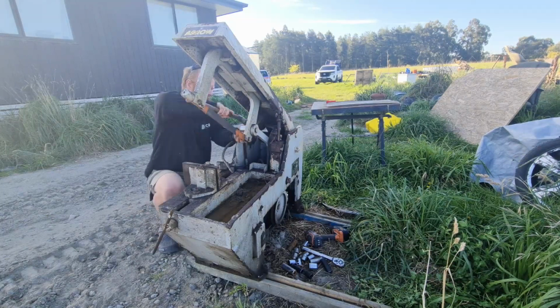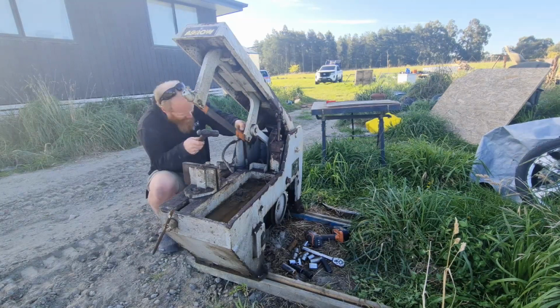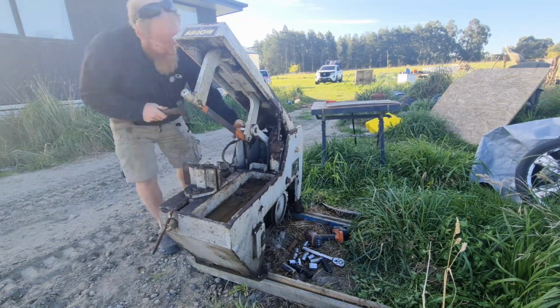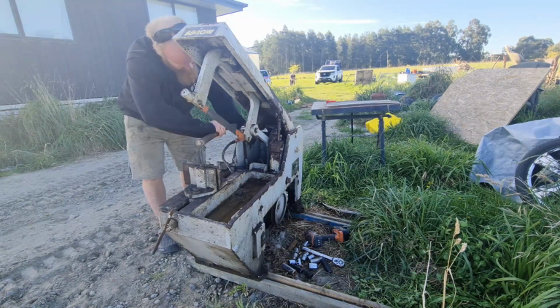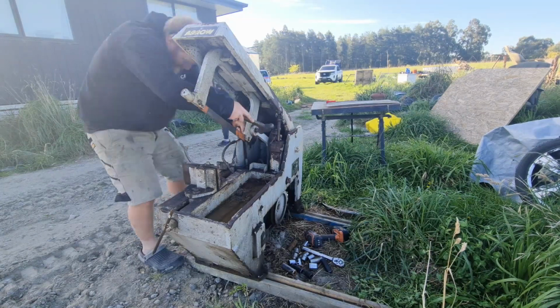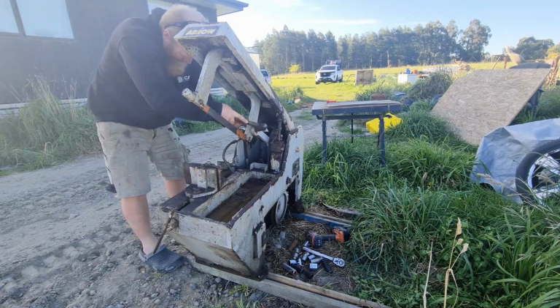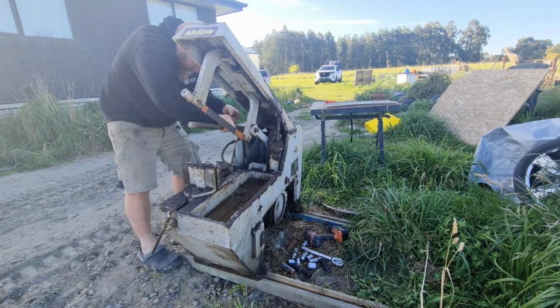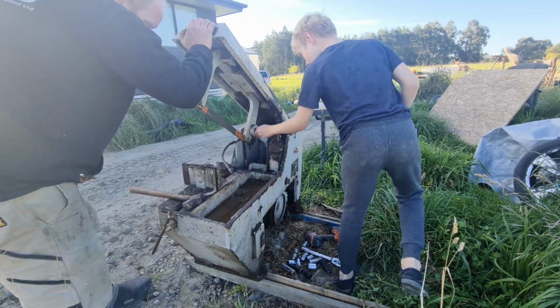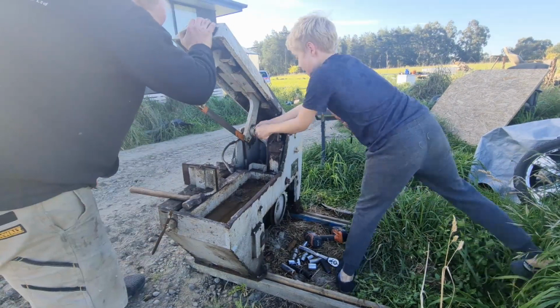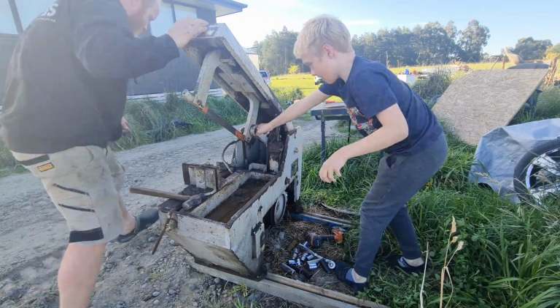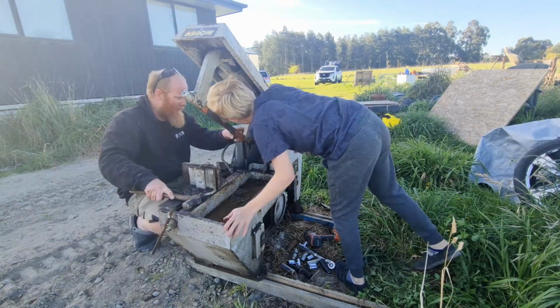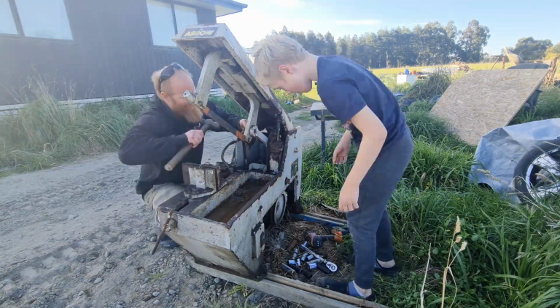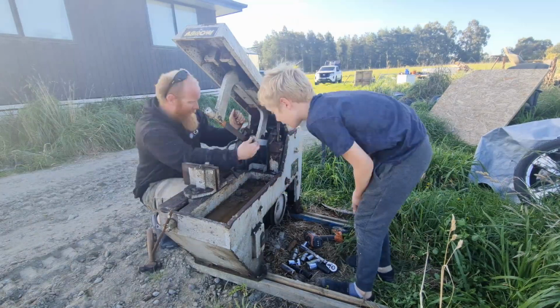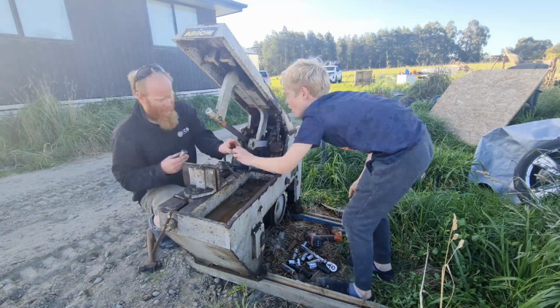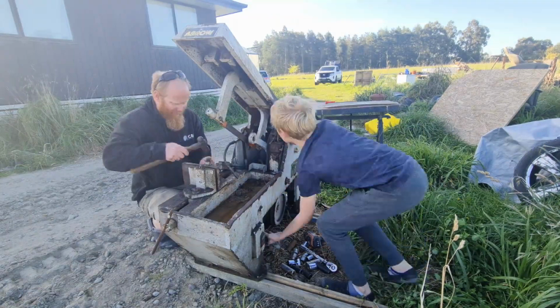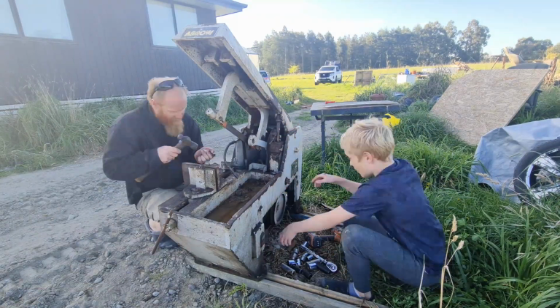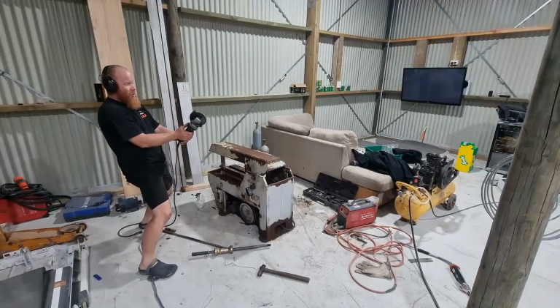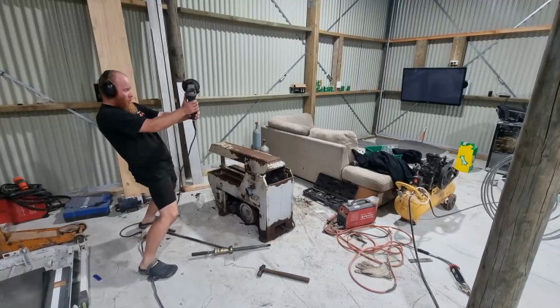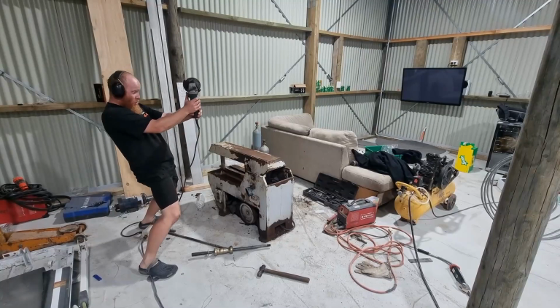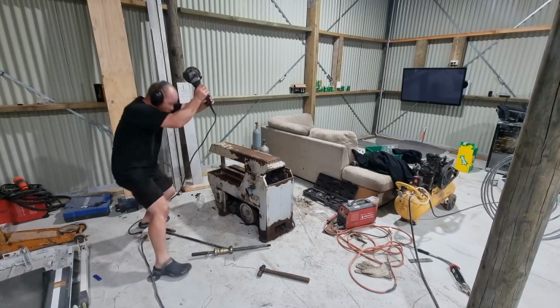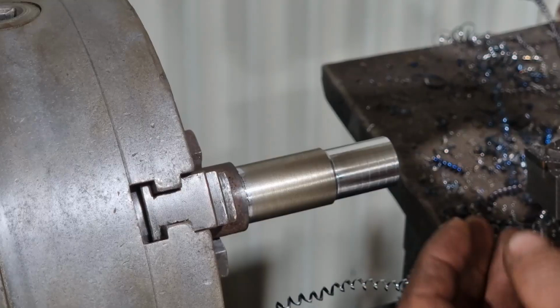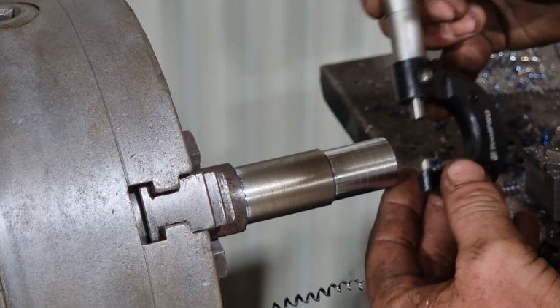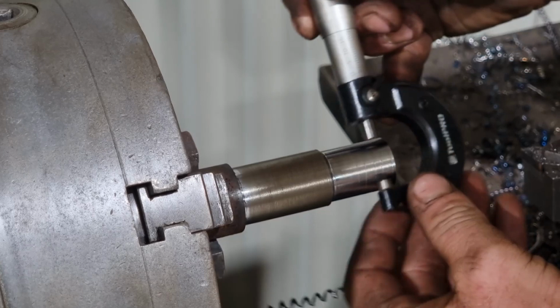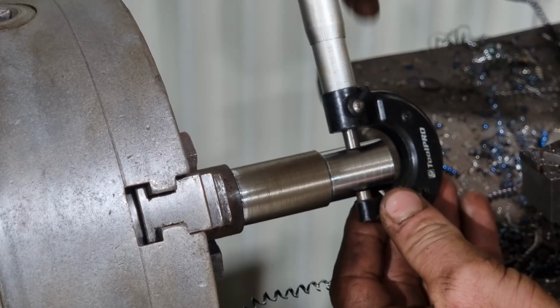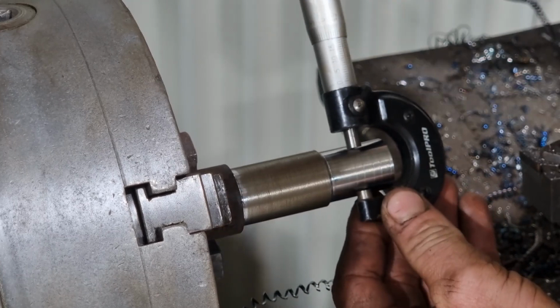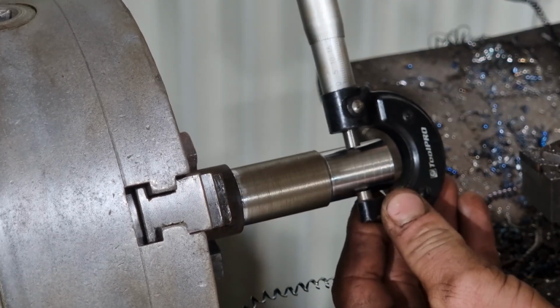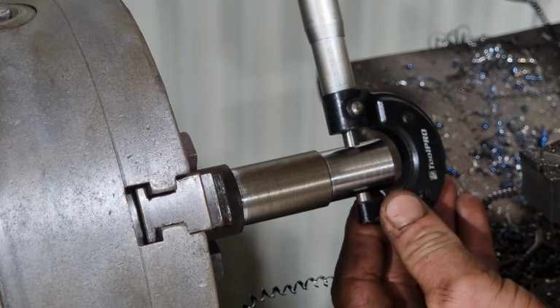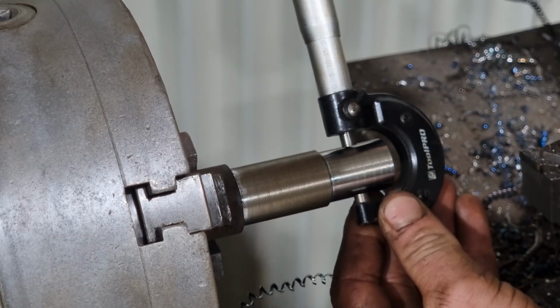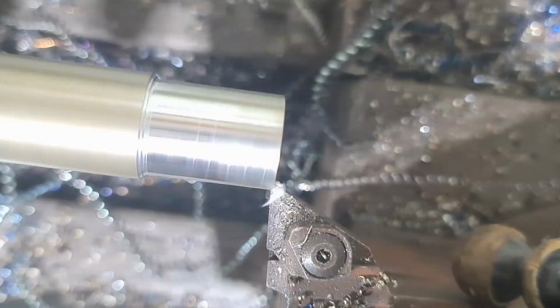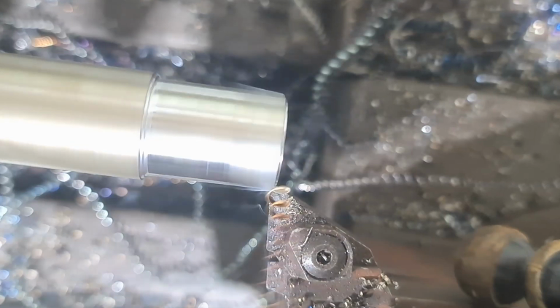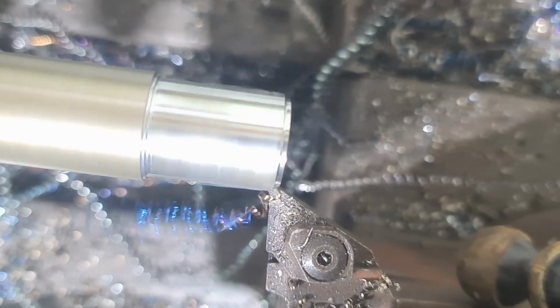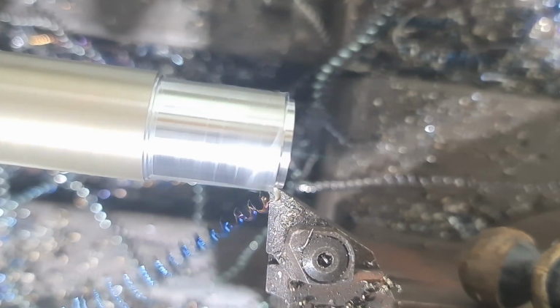First I had to machine two new pins on my lathe for the Power Hacksaw's top arm mechanism. I started by cutting the old ones with an angle grinder, then I carefully measured the dimensions and began the machining process, cutting the shaft down to size.